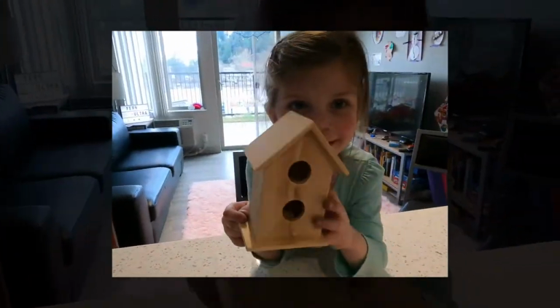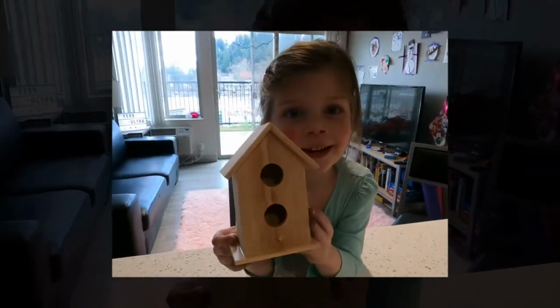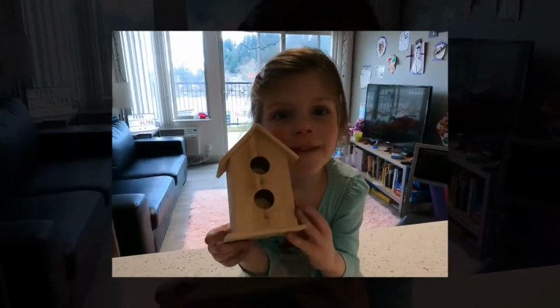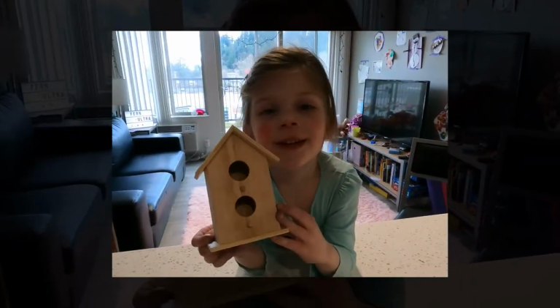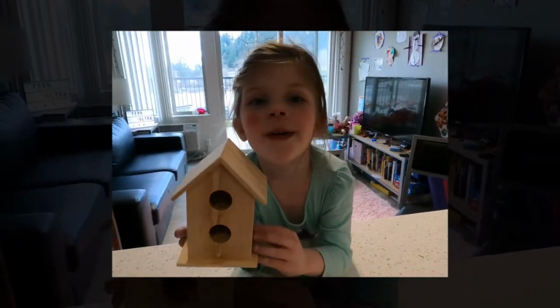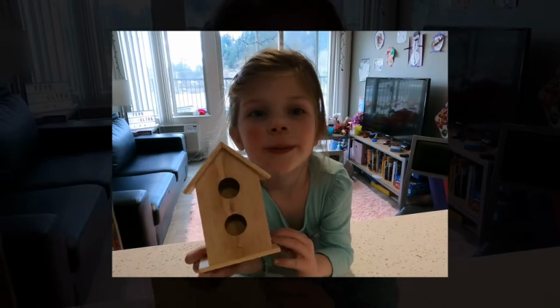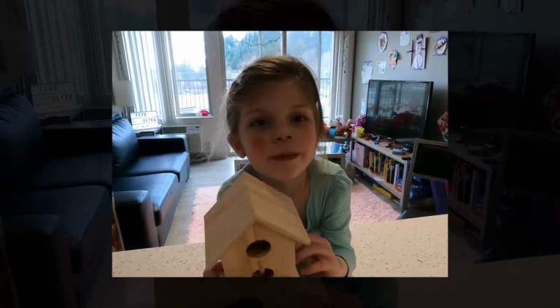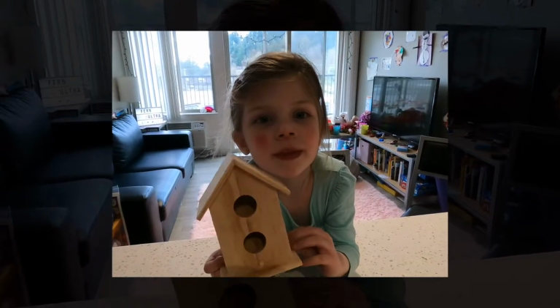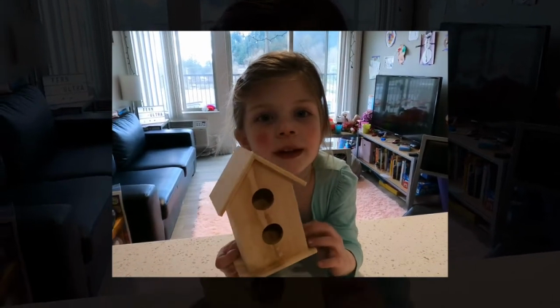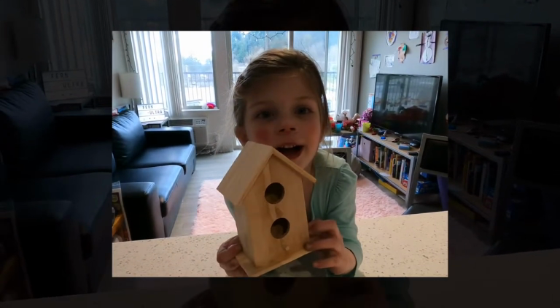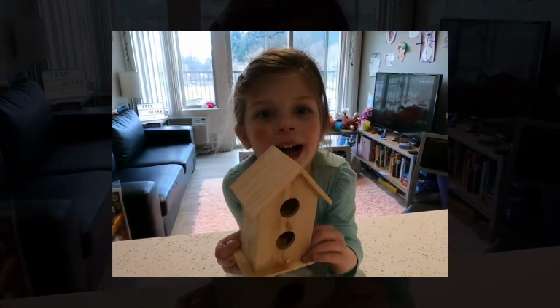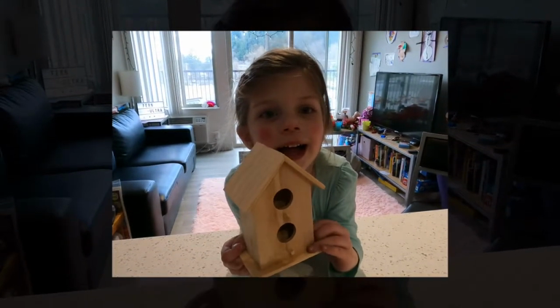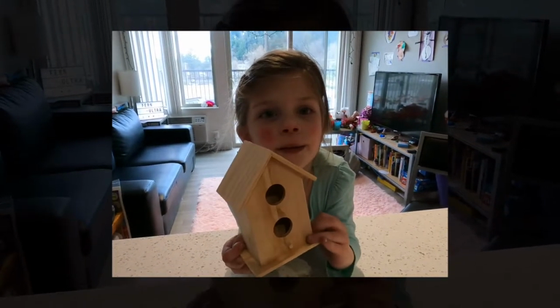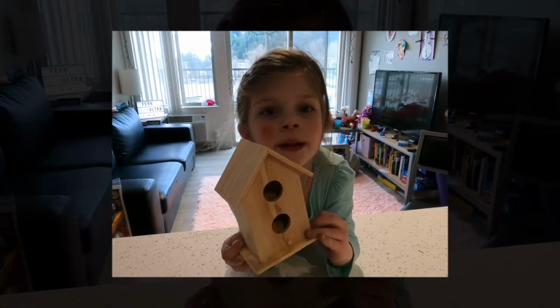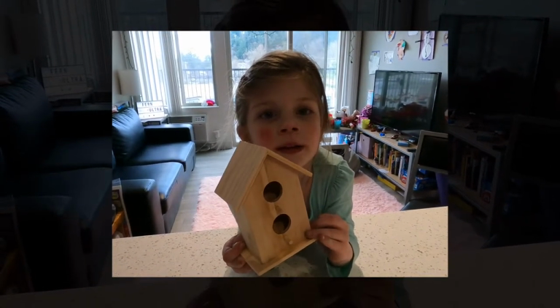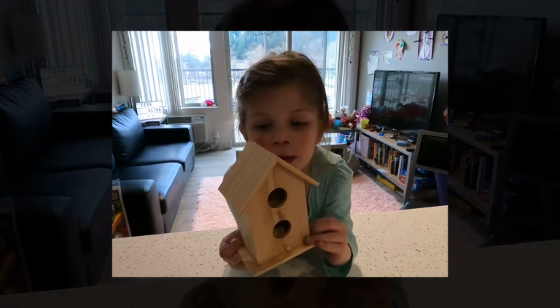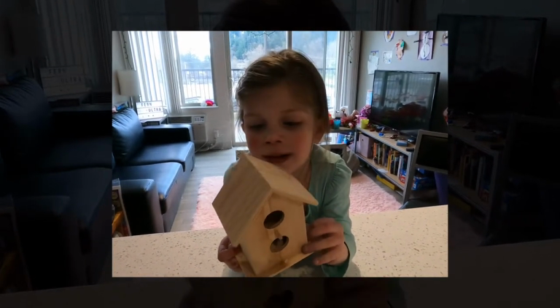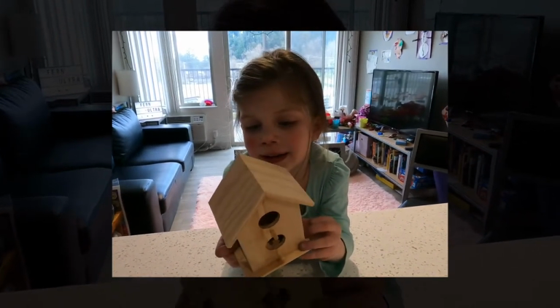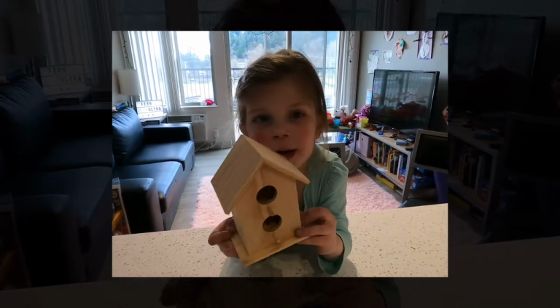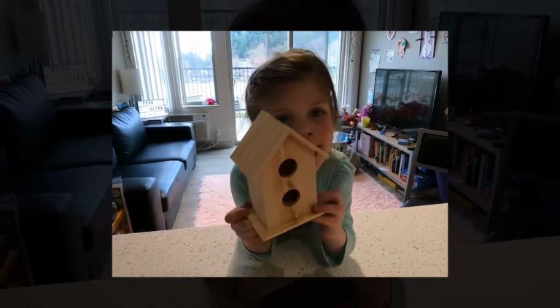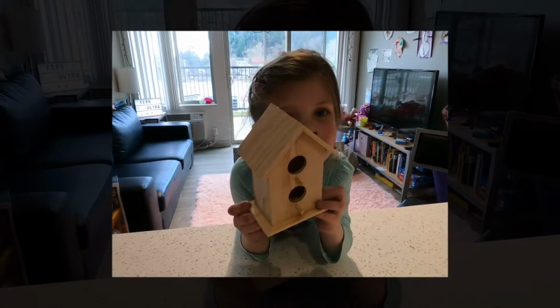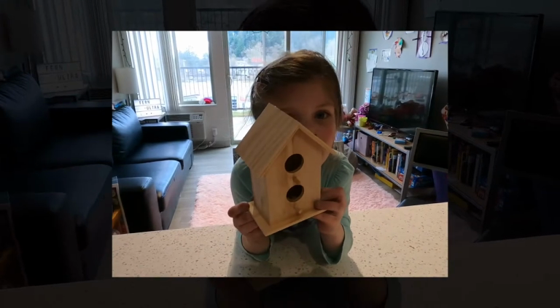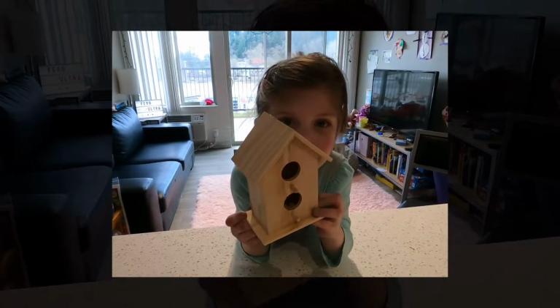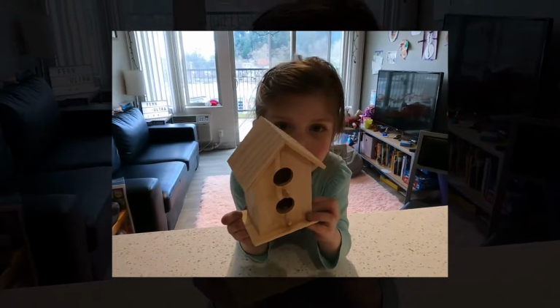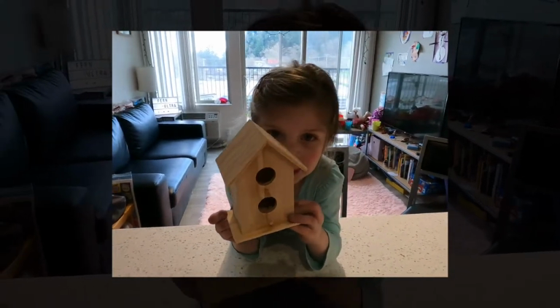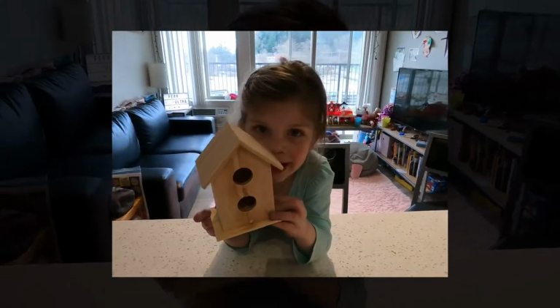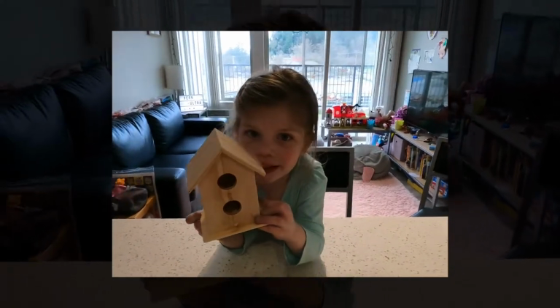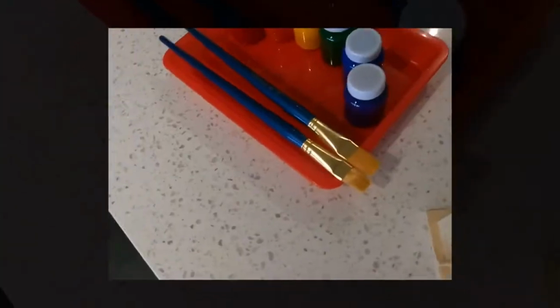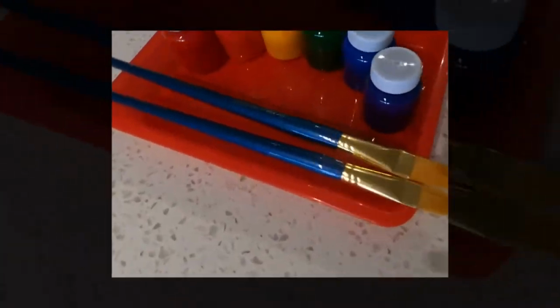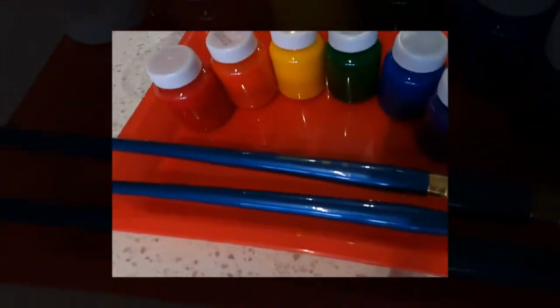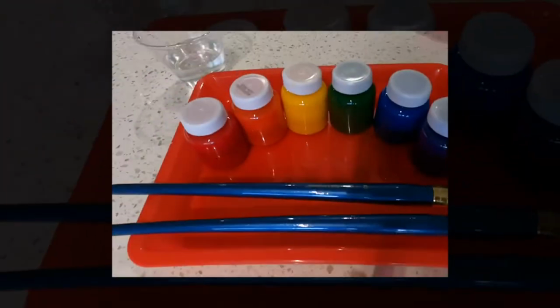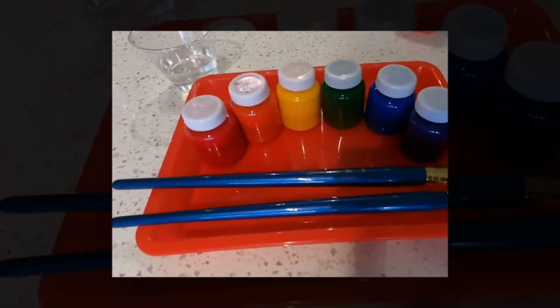Cool. If they do, I will one day stick a message on this birdhouse. Looks like Fern's going to paint a rainbow here.